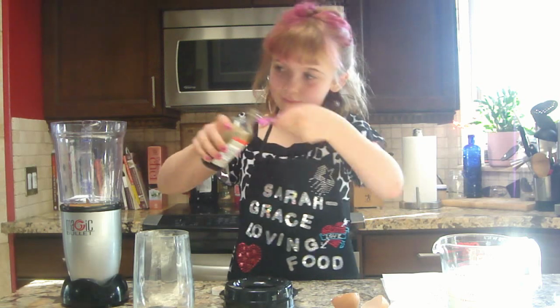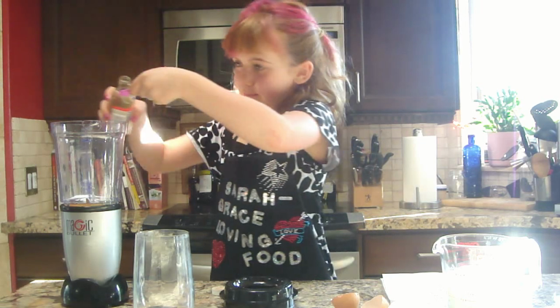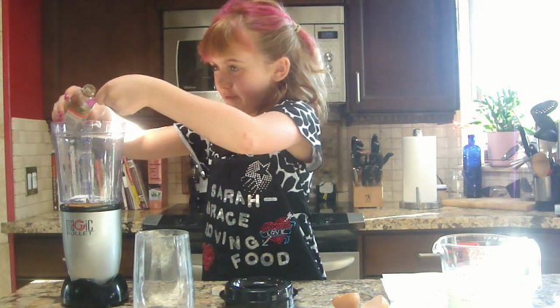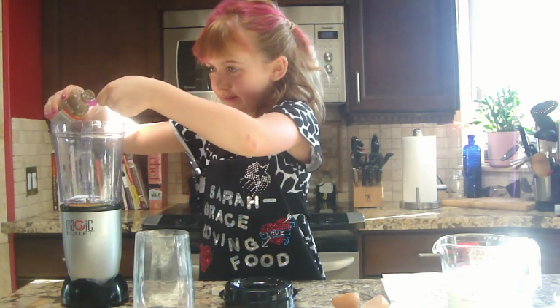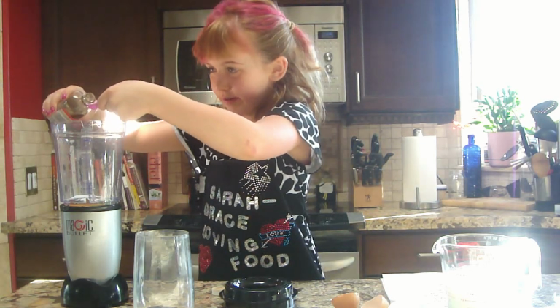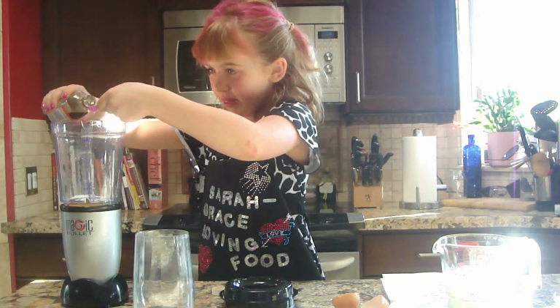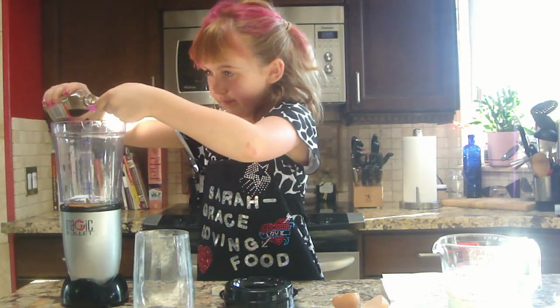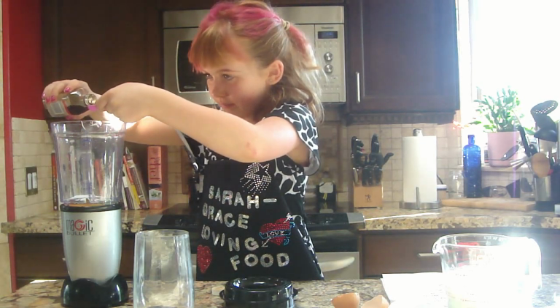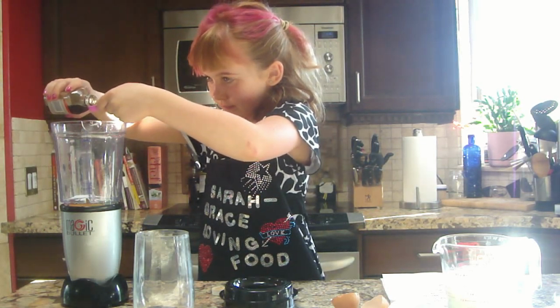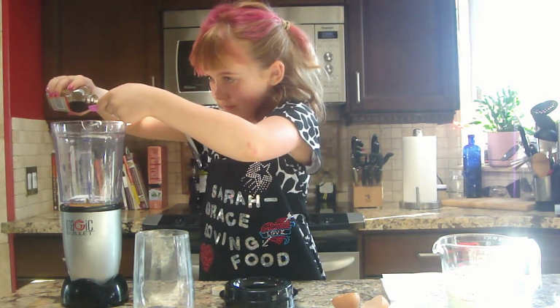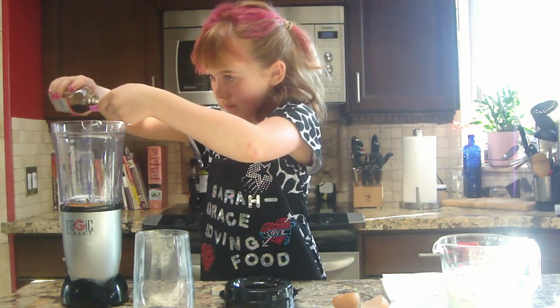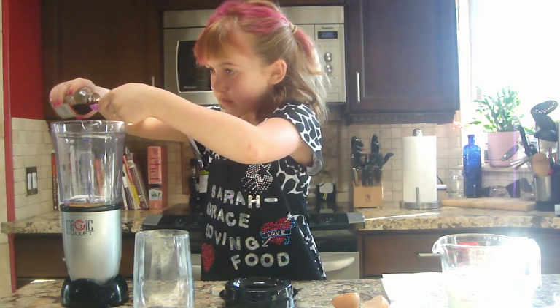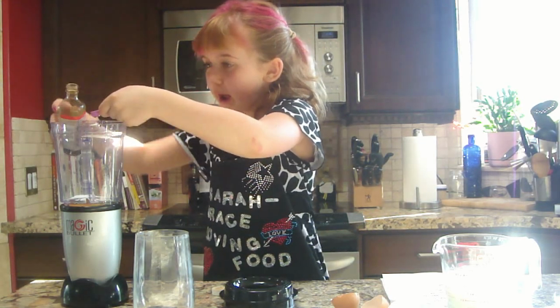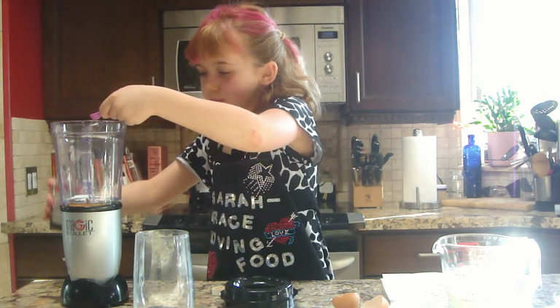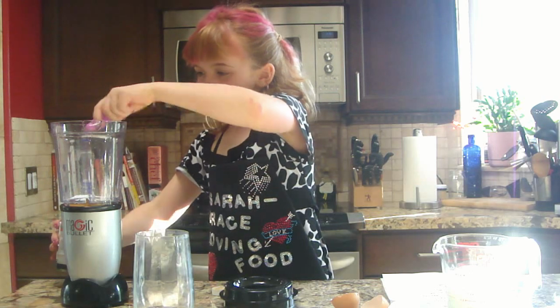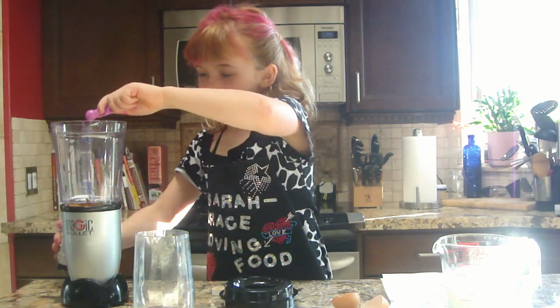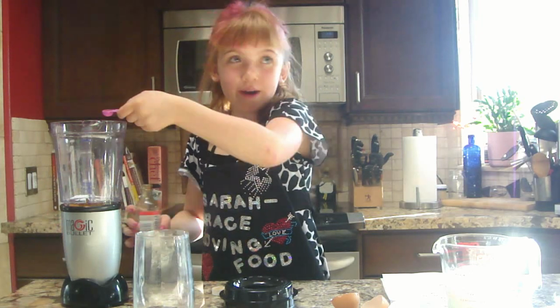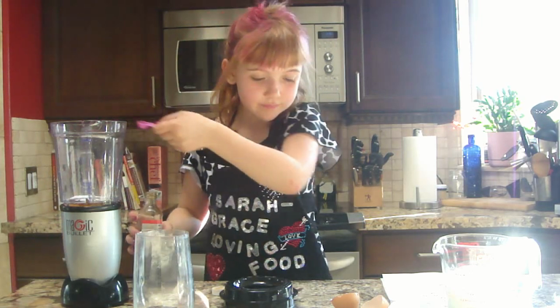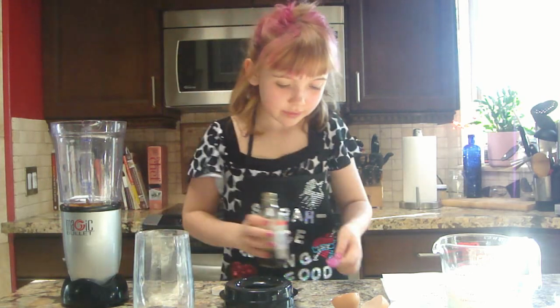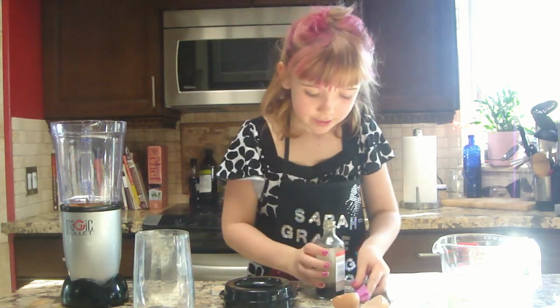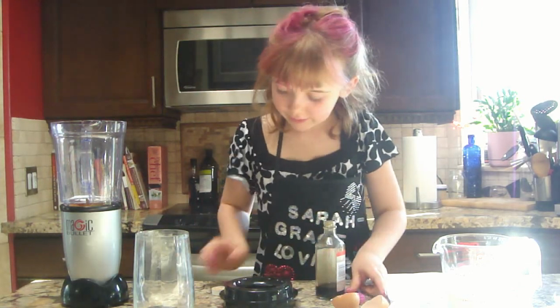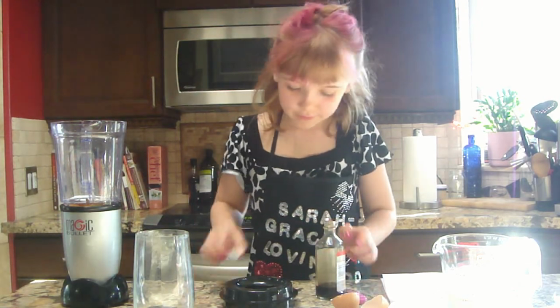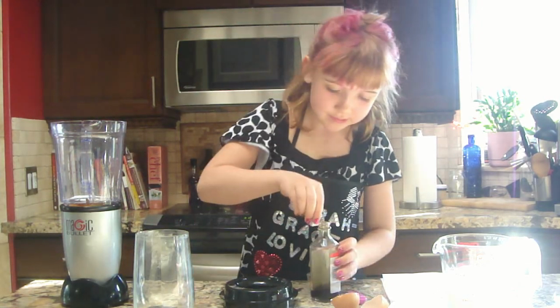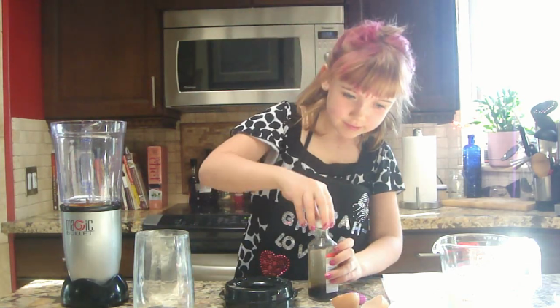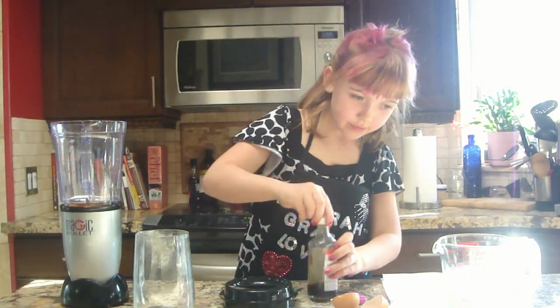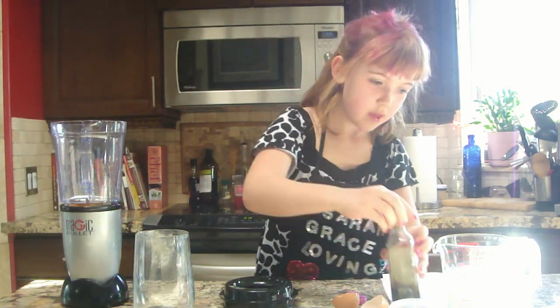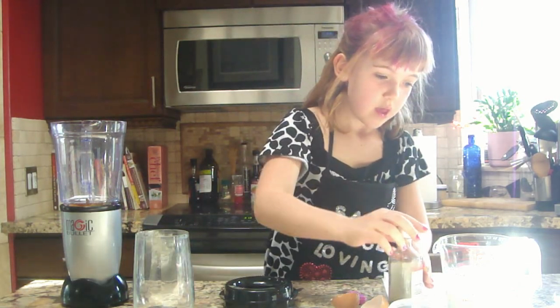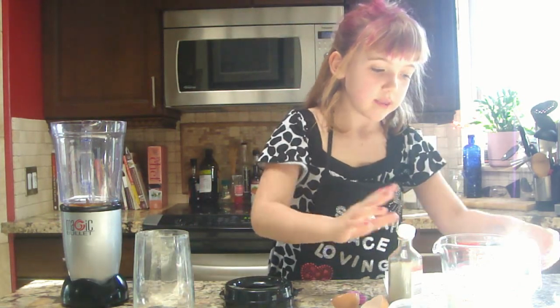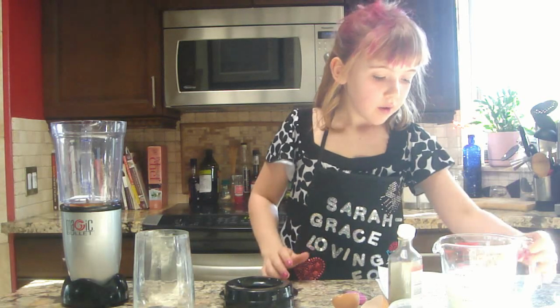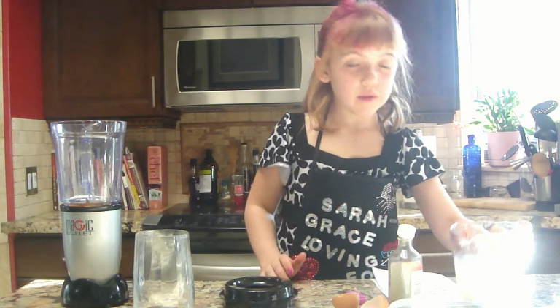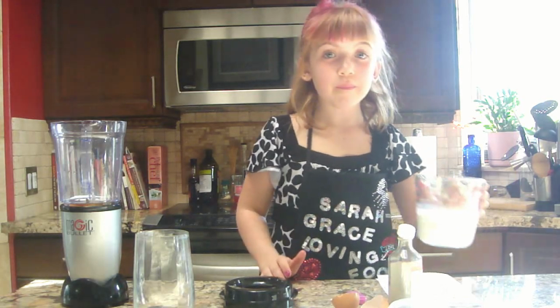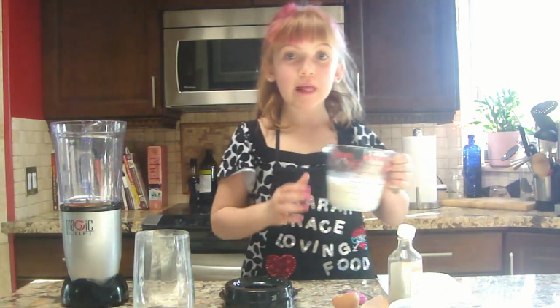We're going to put it over here. There — we're done that part. And one cup of milk.